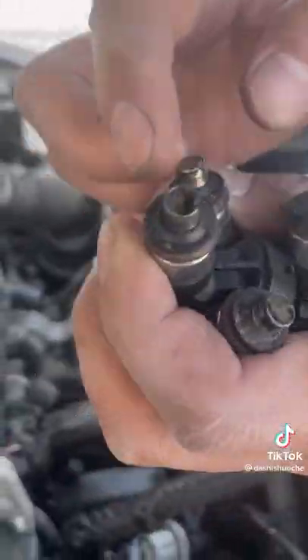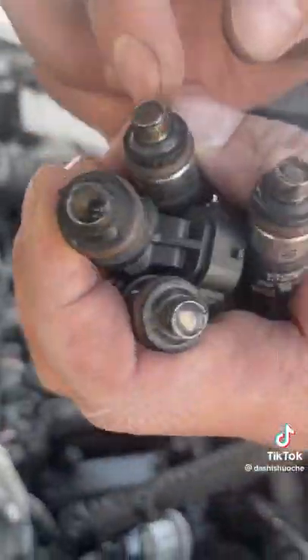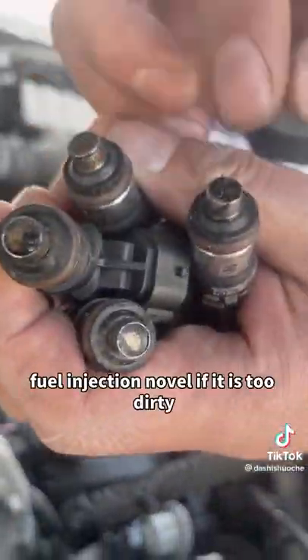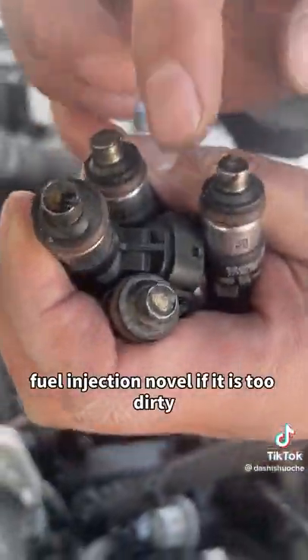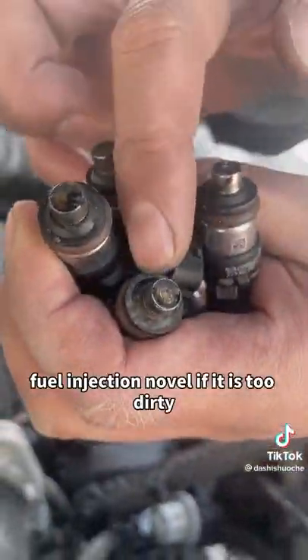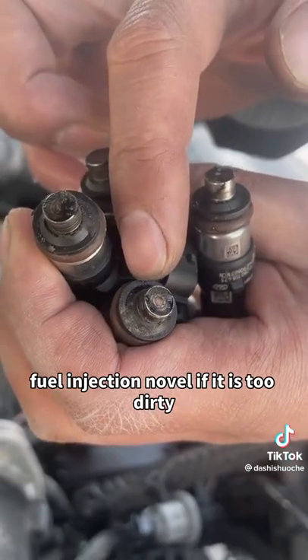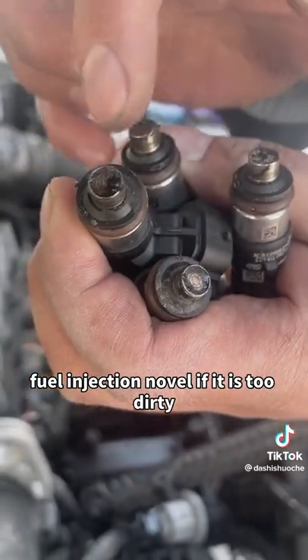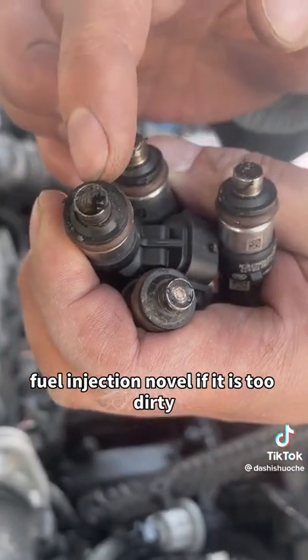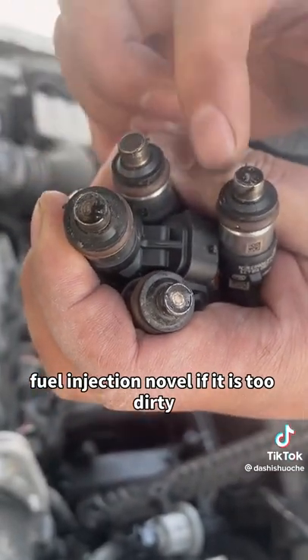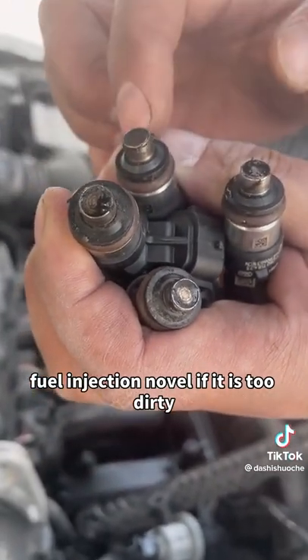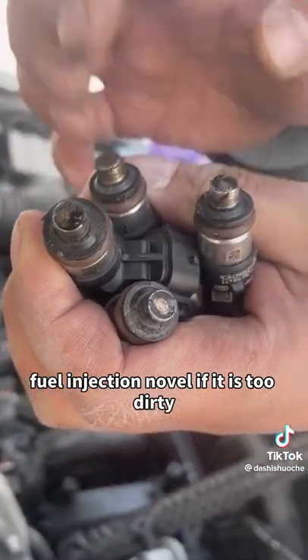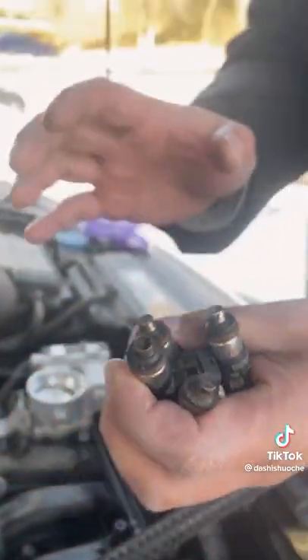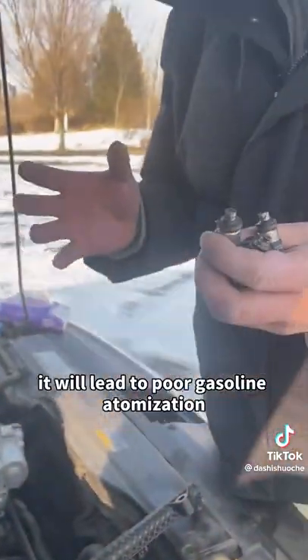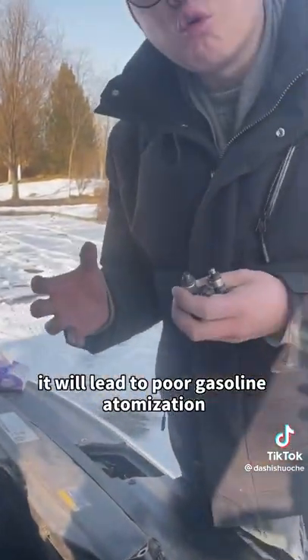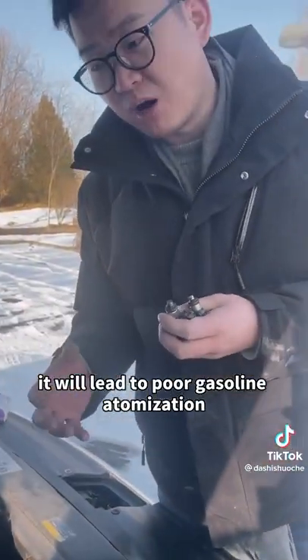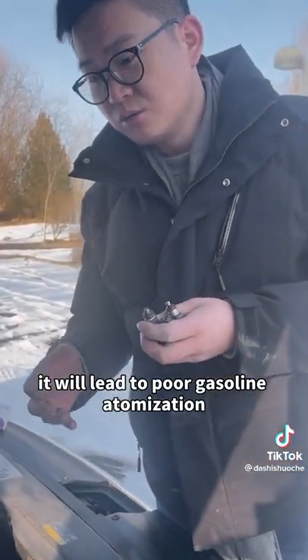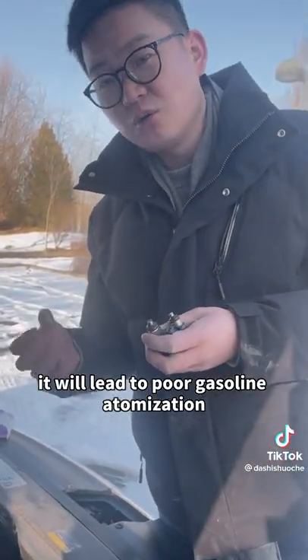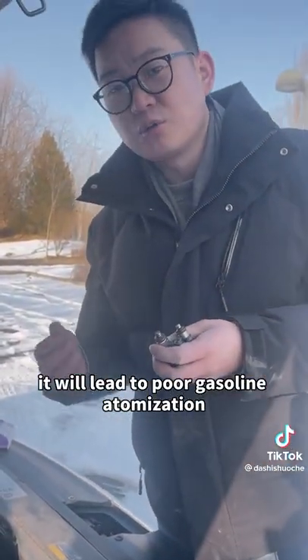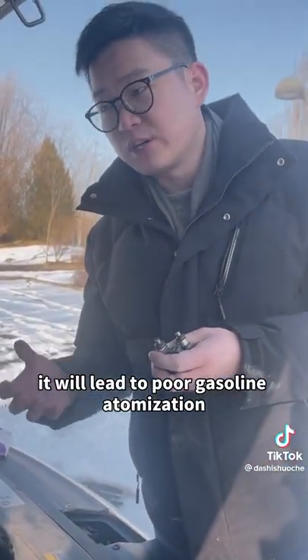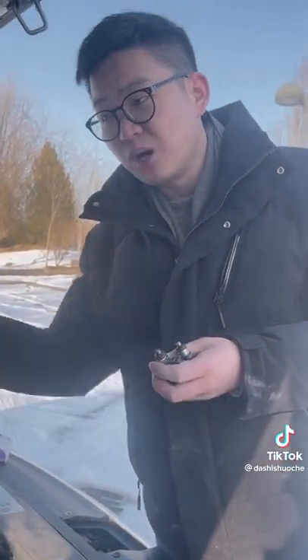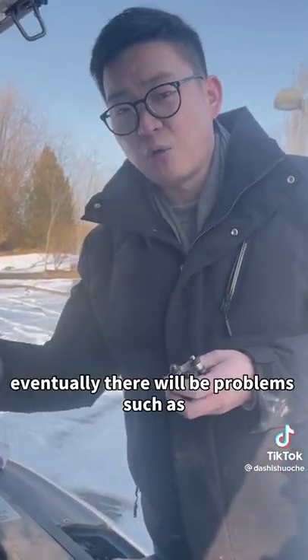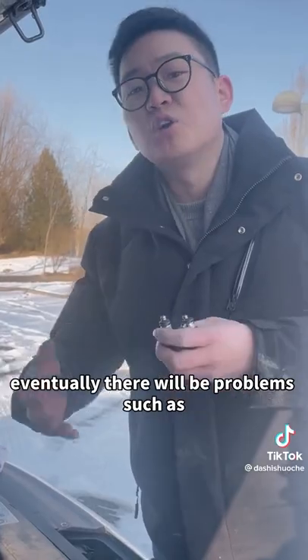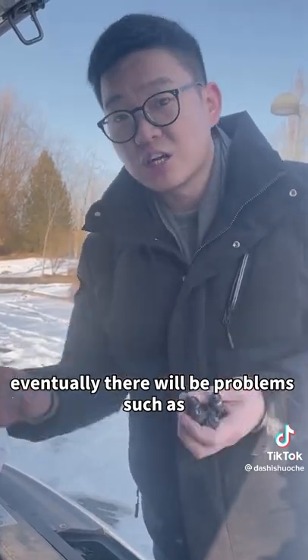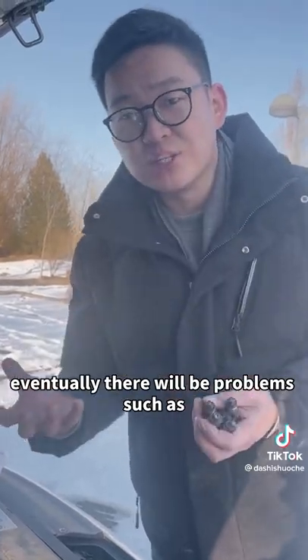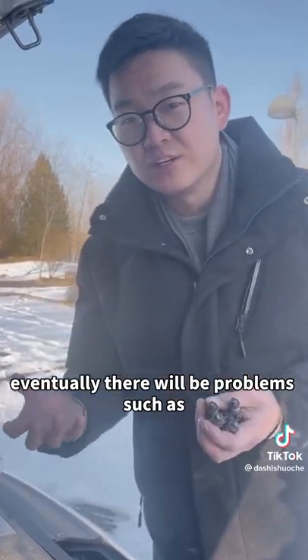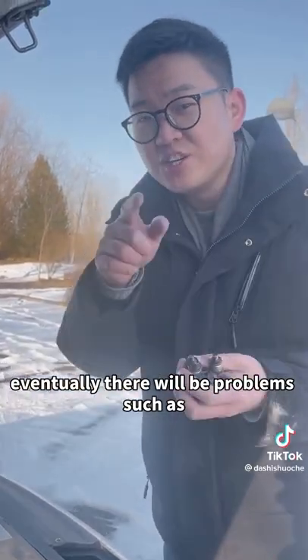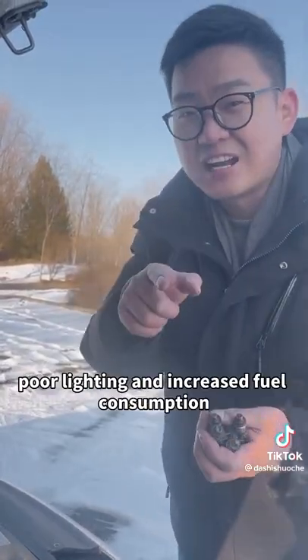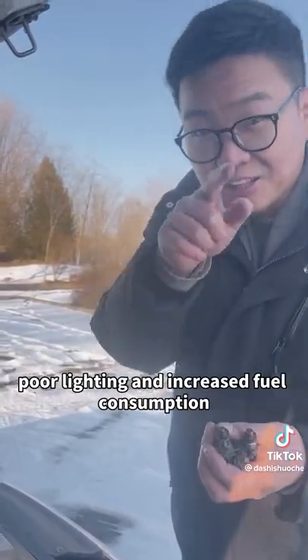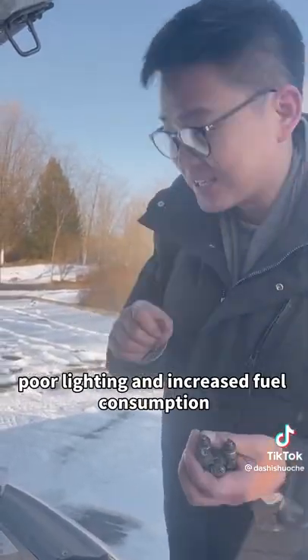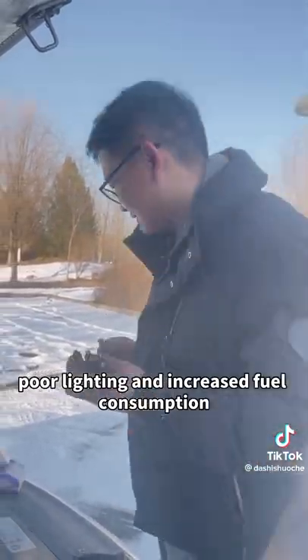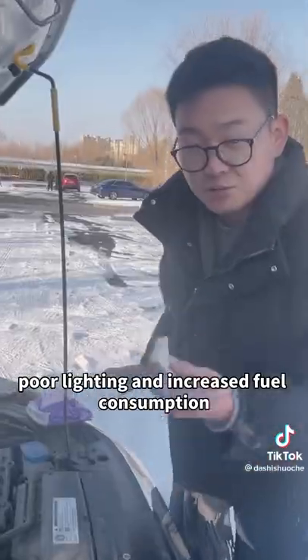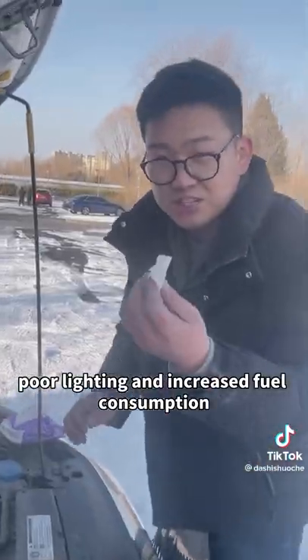The fuel injection nozzle, if it is too dirty, will lead to poor gasoline atomization. Eventually there will be problems such as difficulty starting and increased fuel consumption.